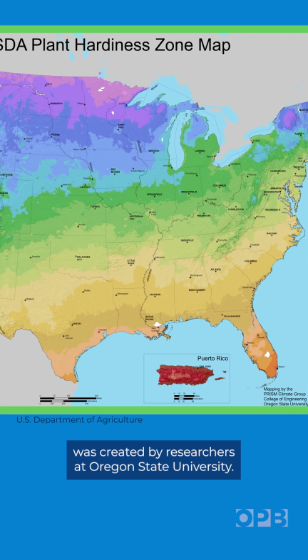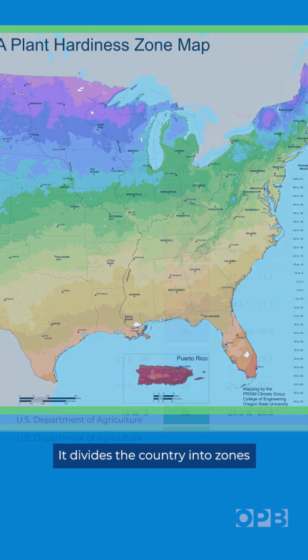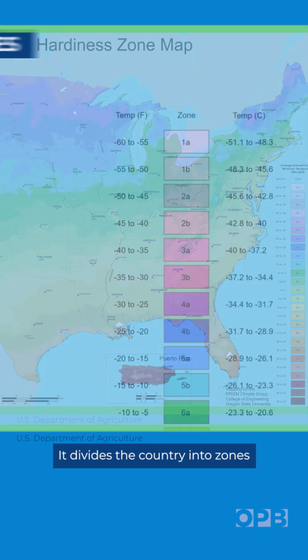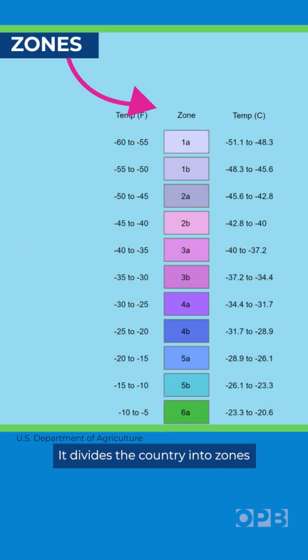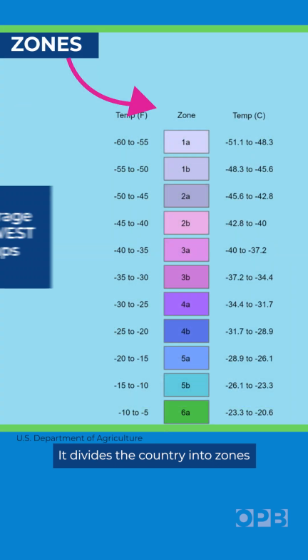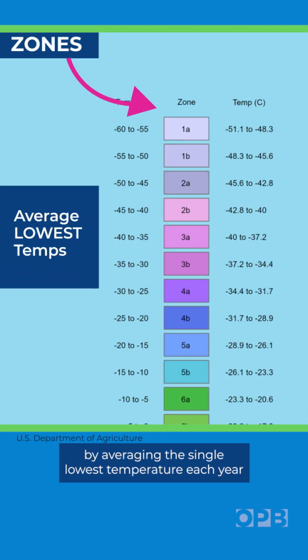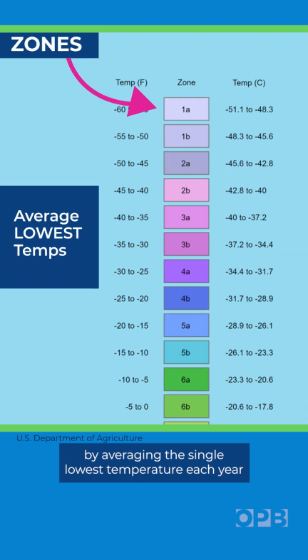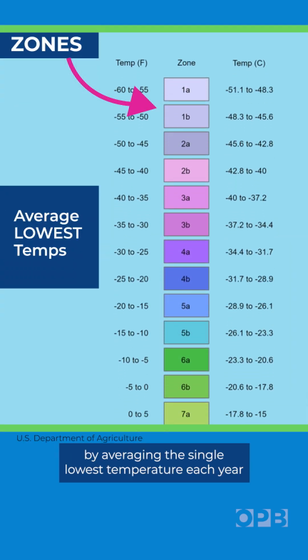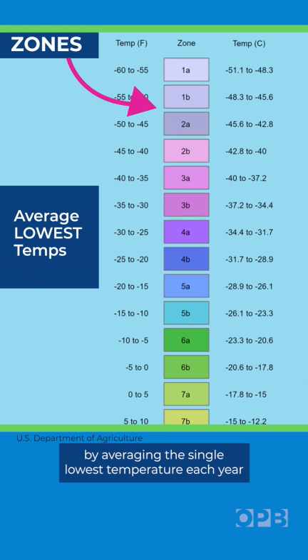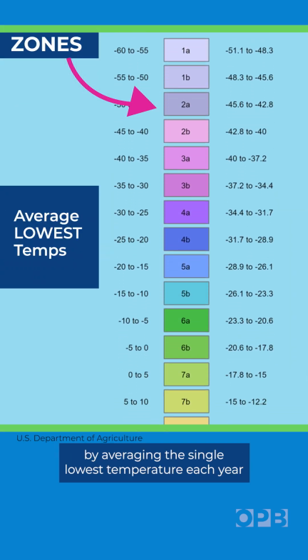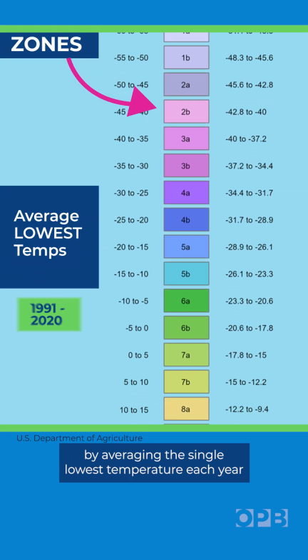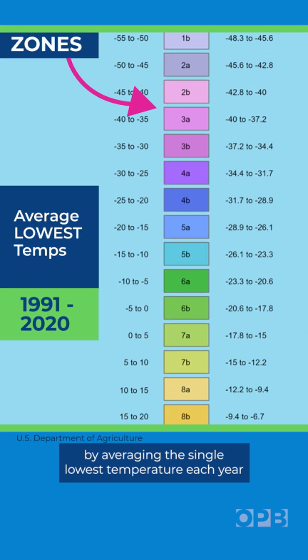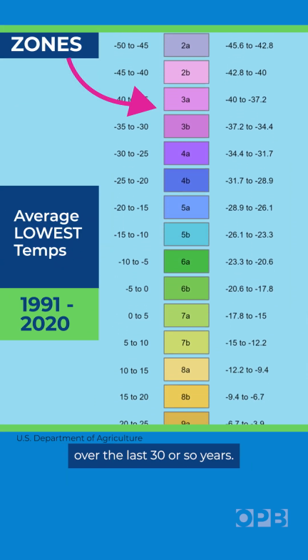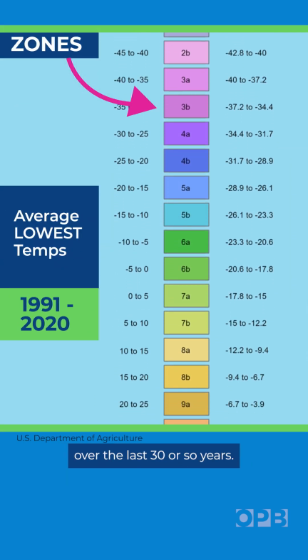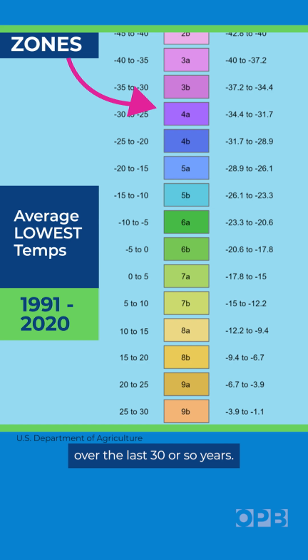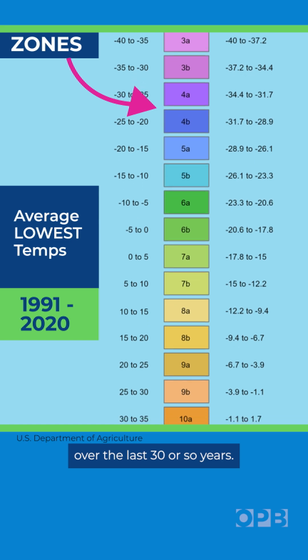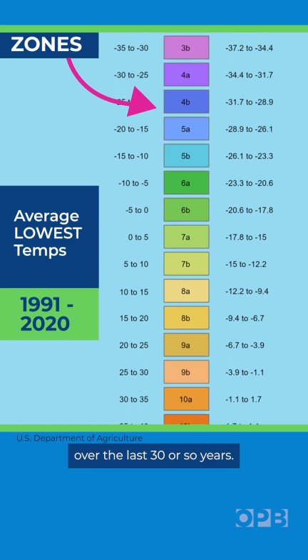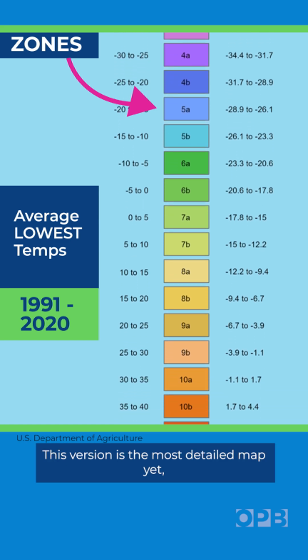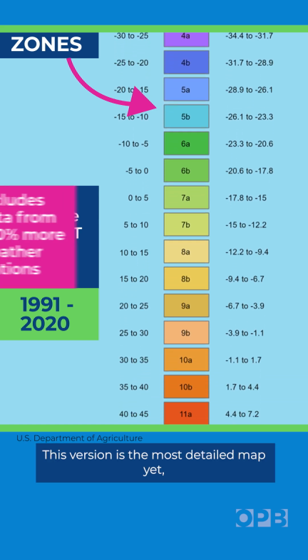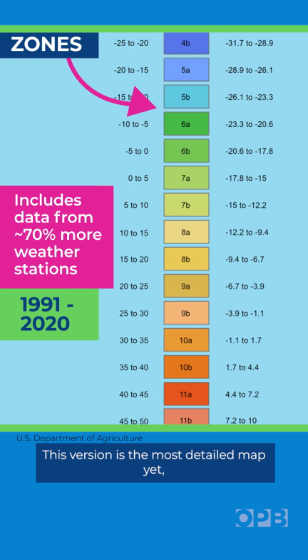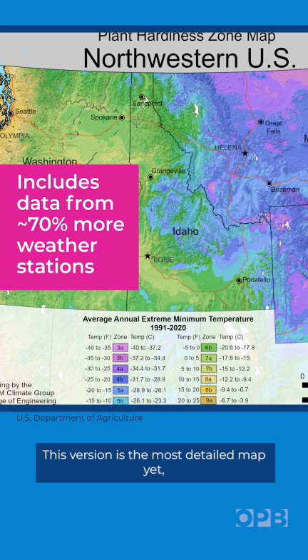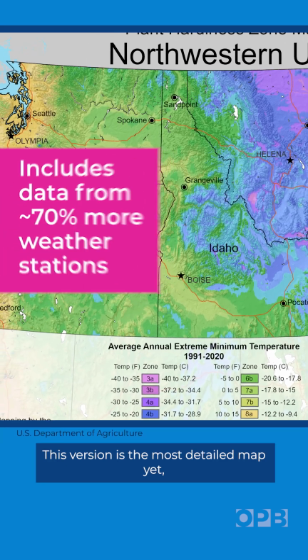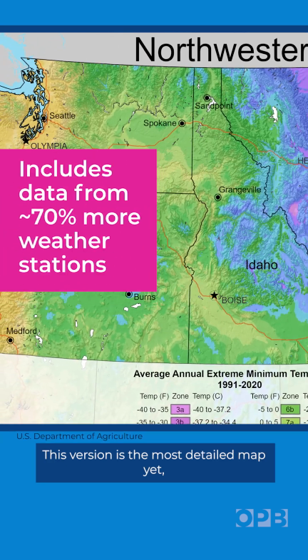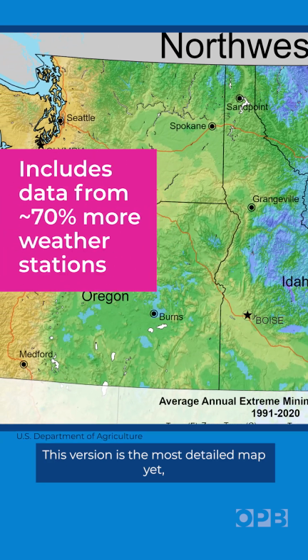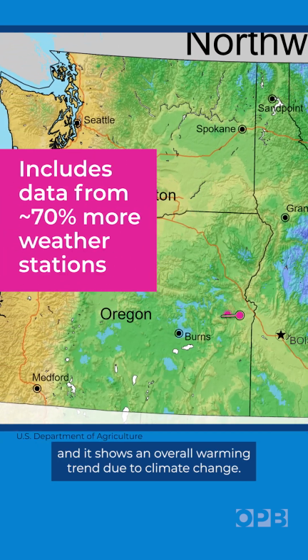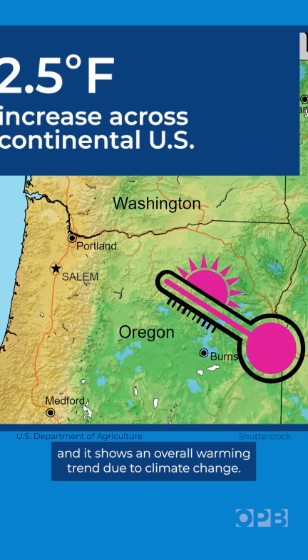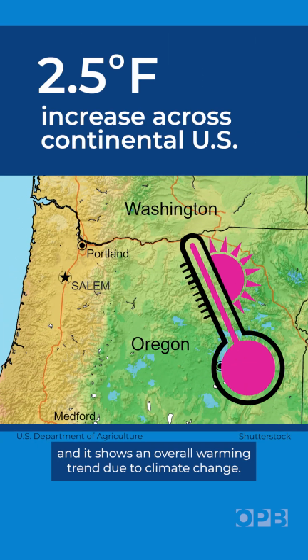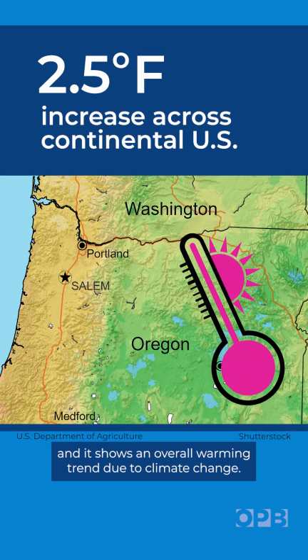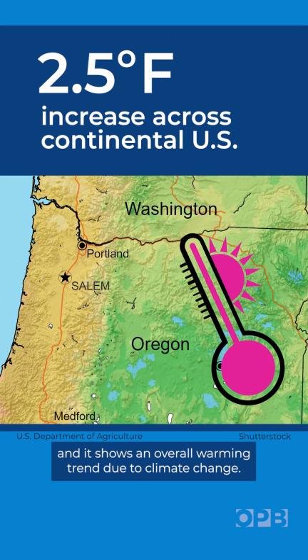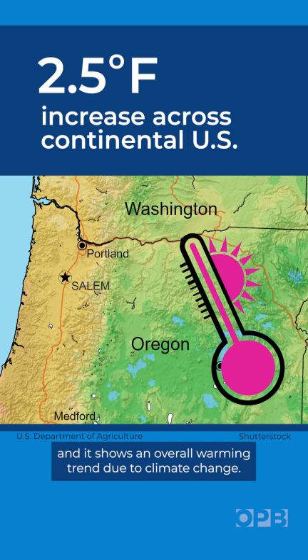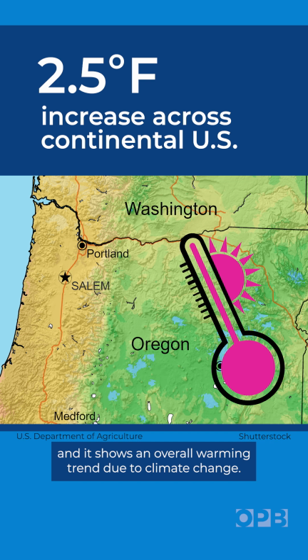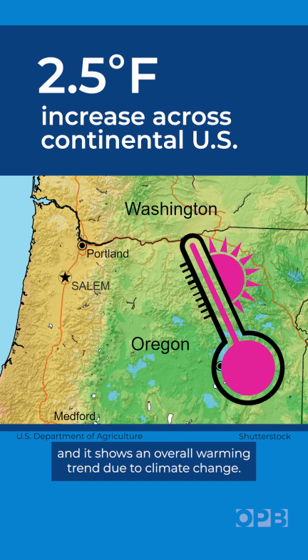It divides the country into zones by averaging the single lowest temperature each year over the last 30 or so years. This version is the most detailed map yet and it shows an overall warming trend due to climate change.